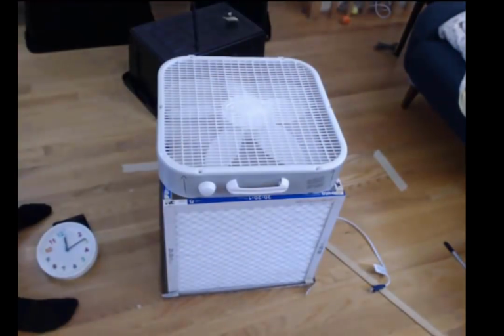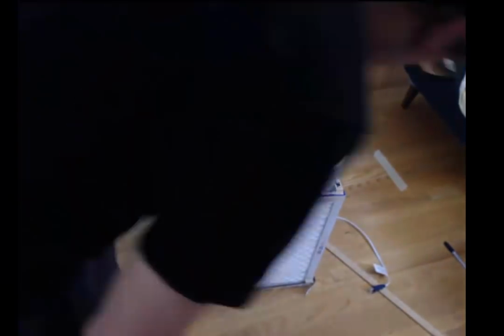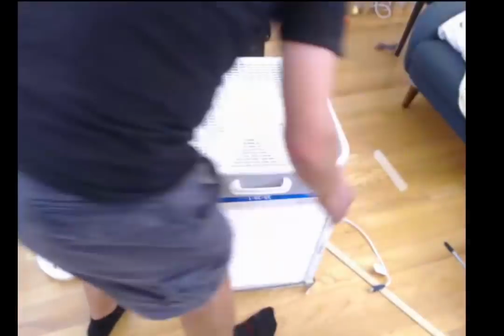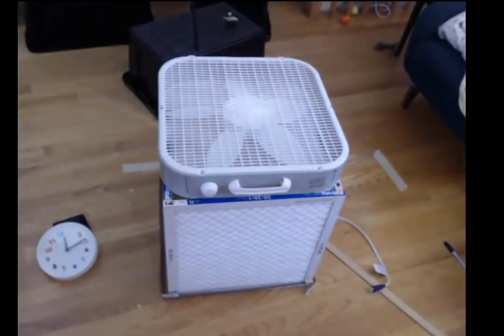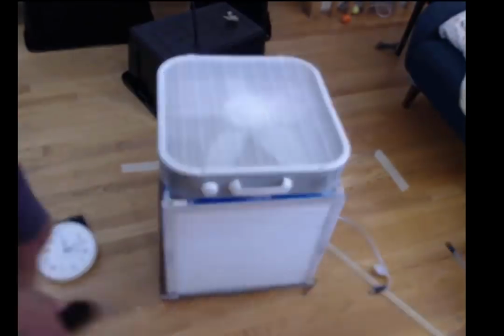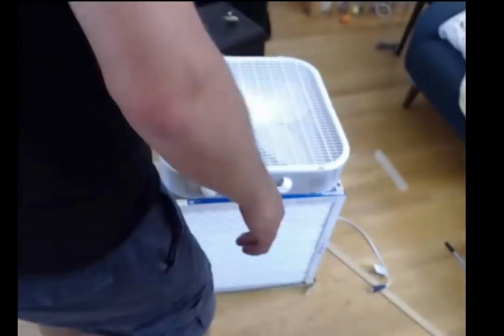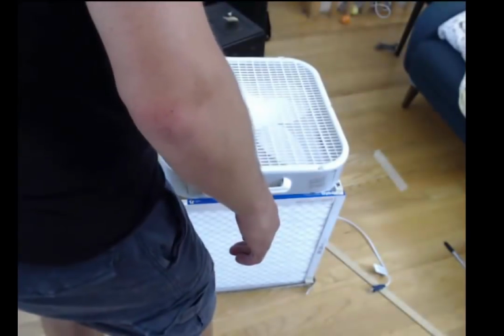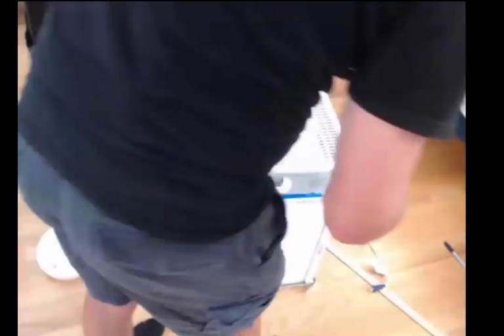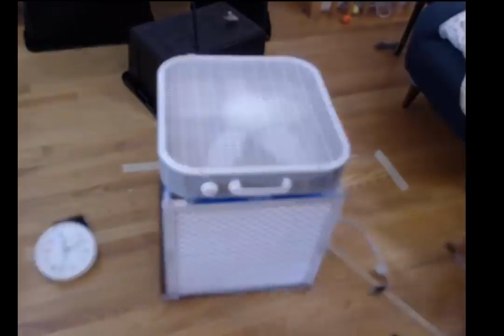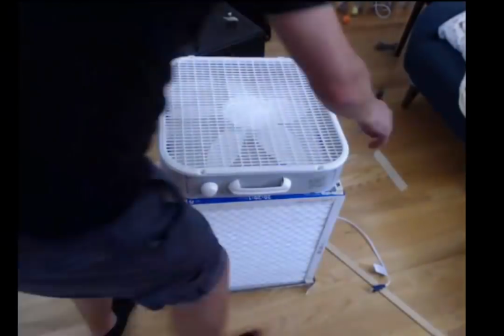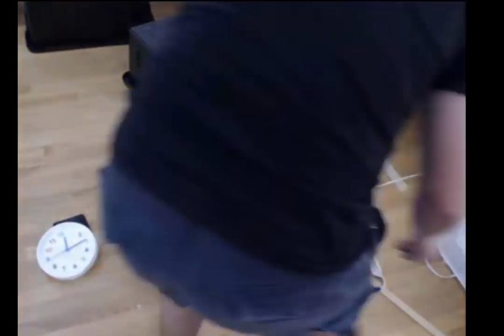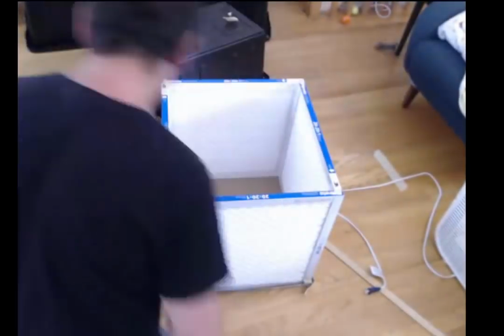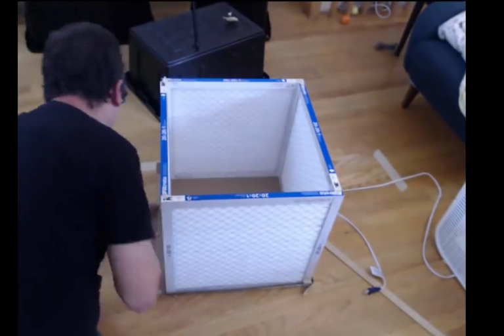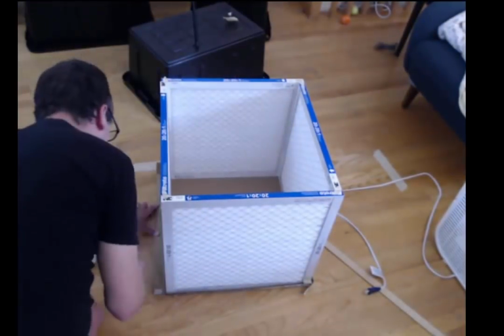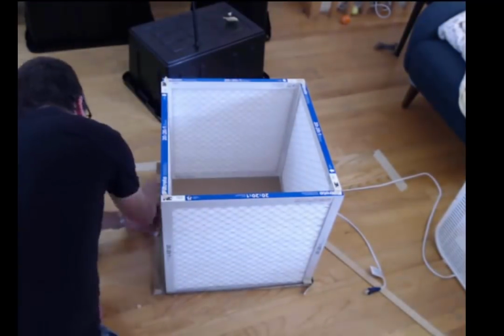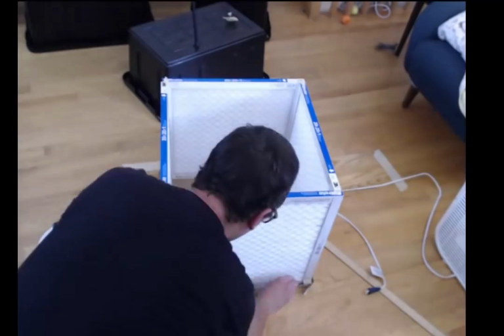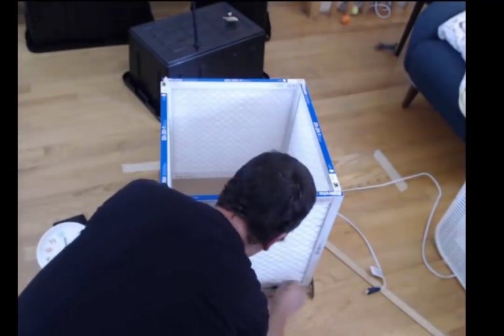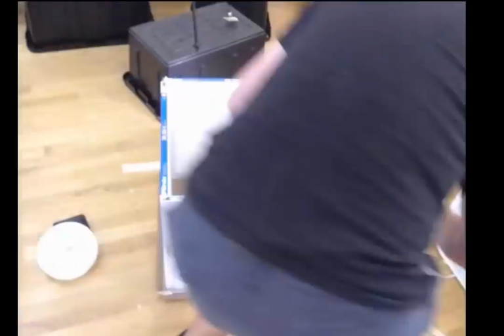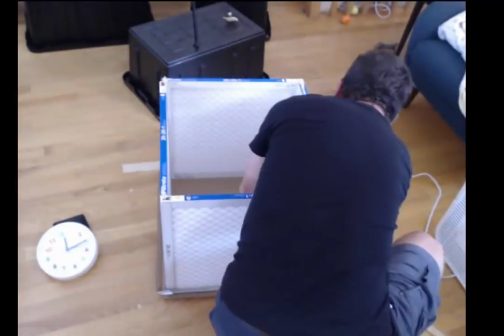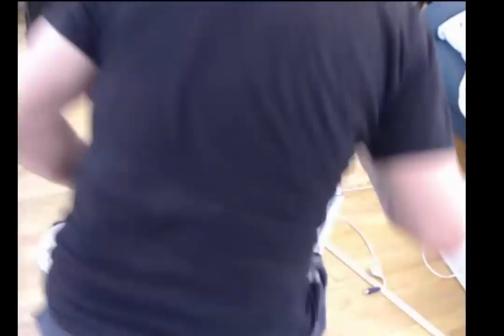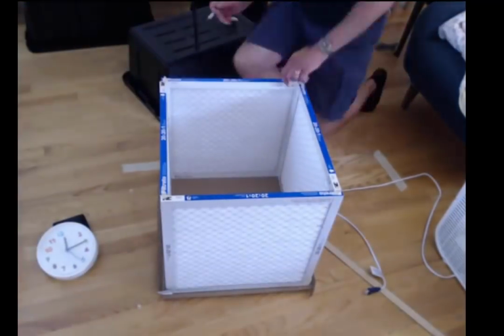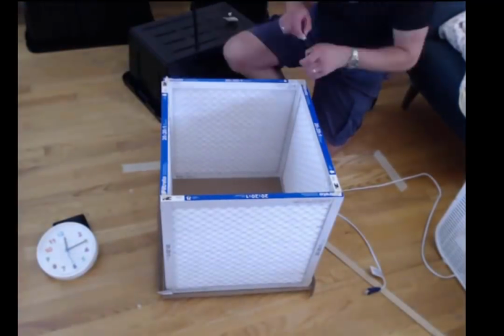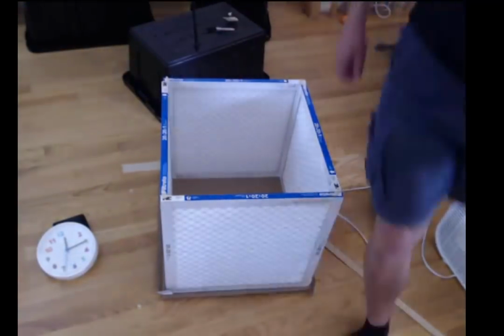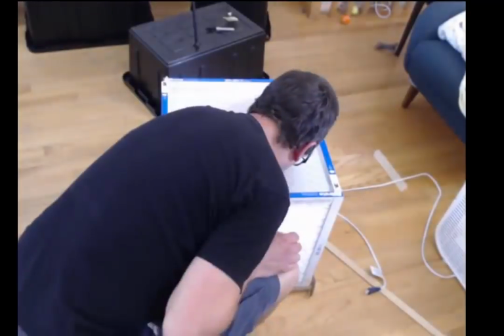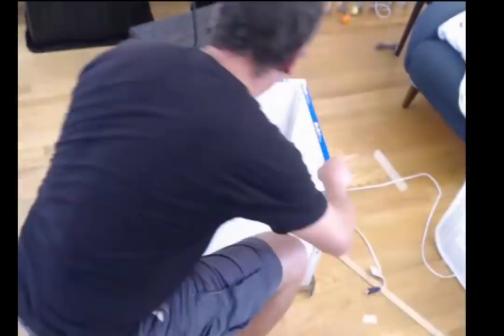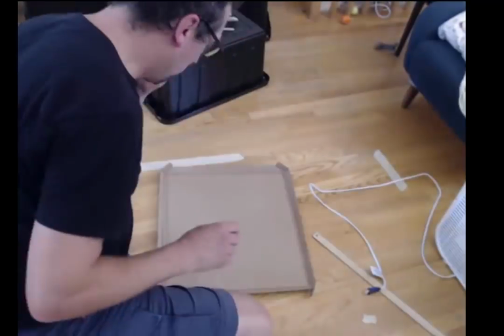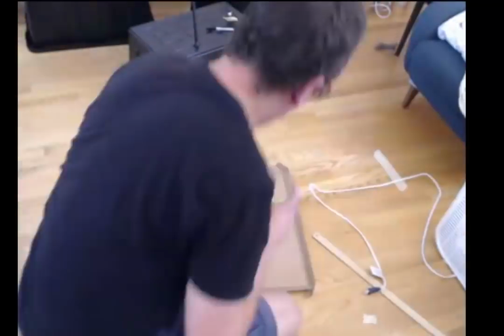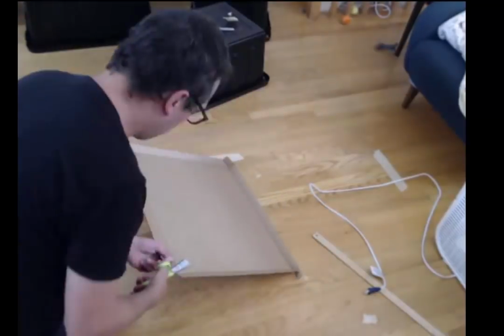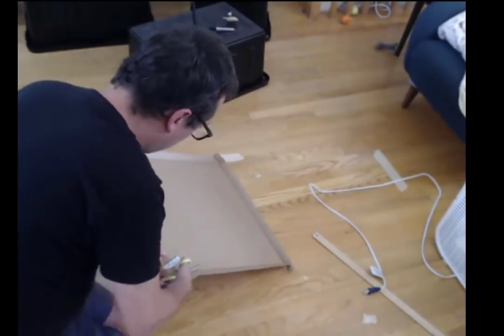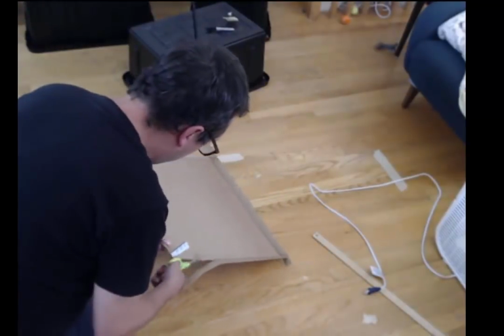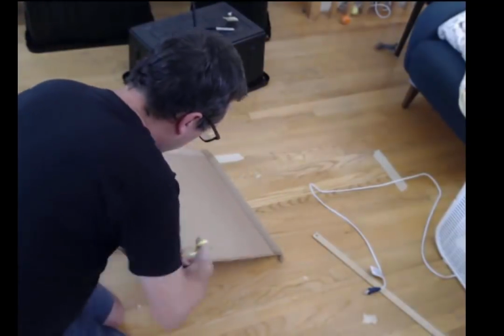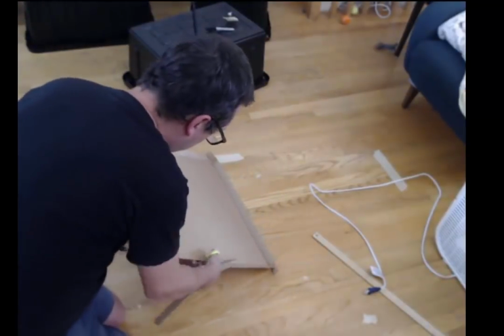This particular box fan doesn't have square edges or square corners — they're rounded — and so it will require a little bit of cardboard to go in there before I duct tape everything together.